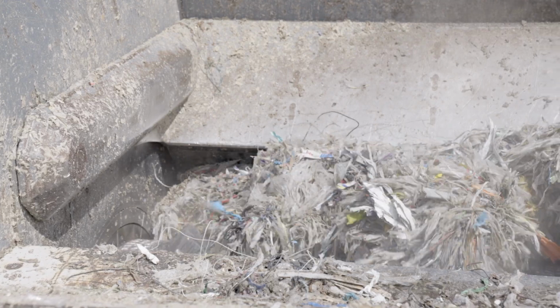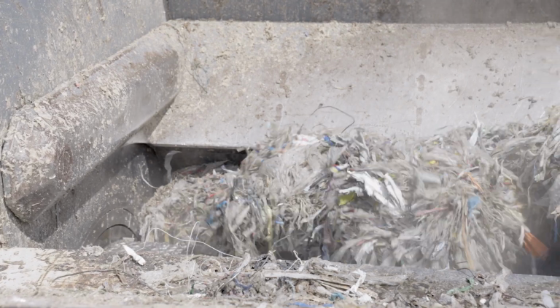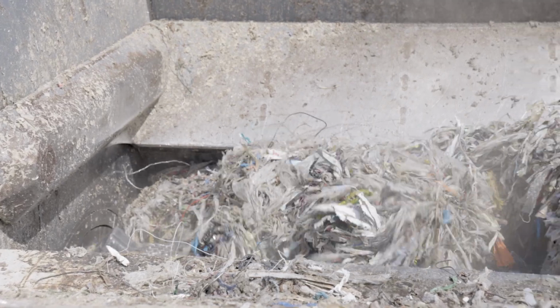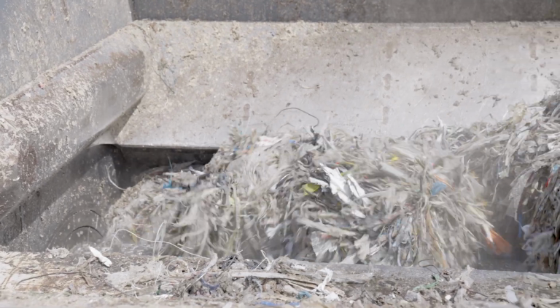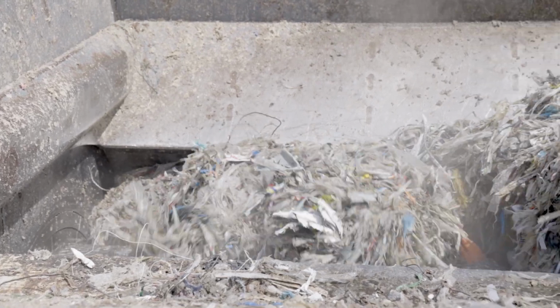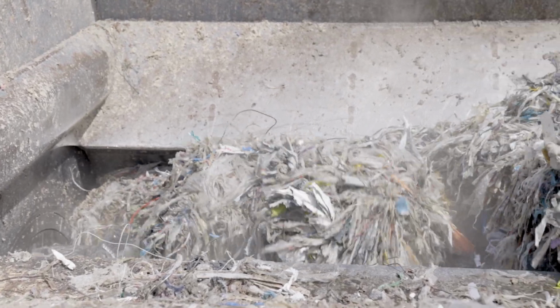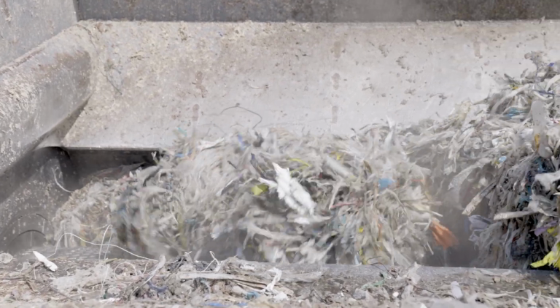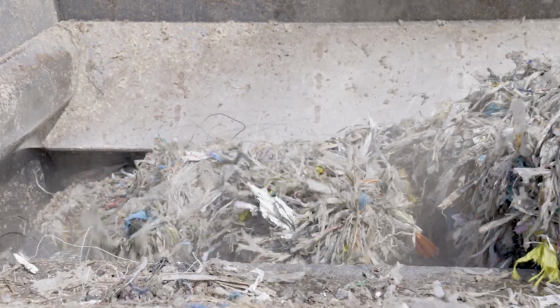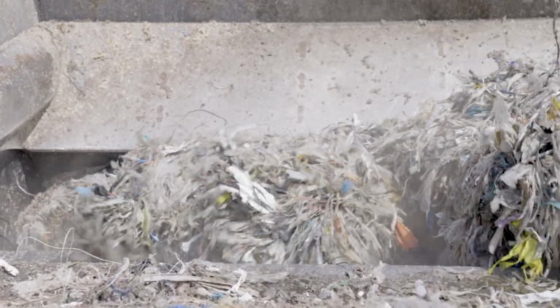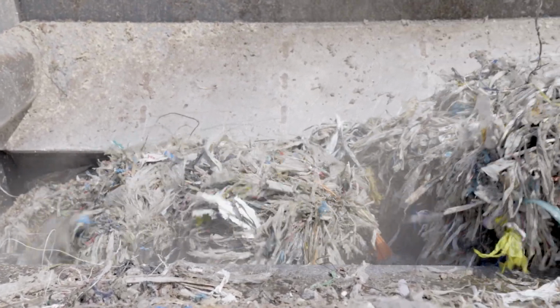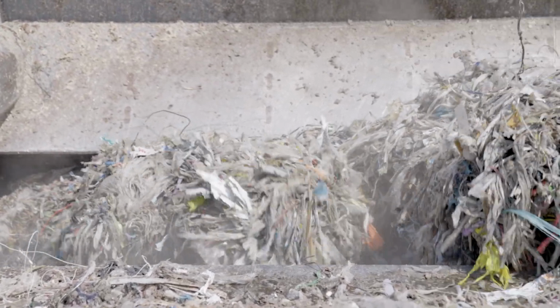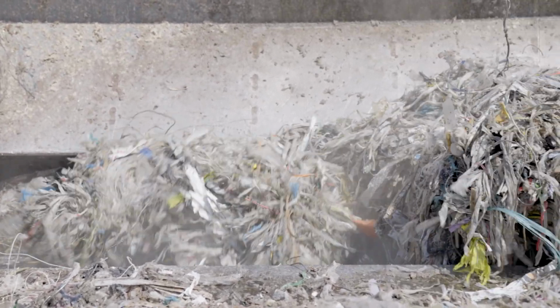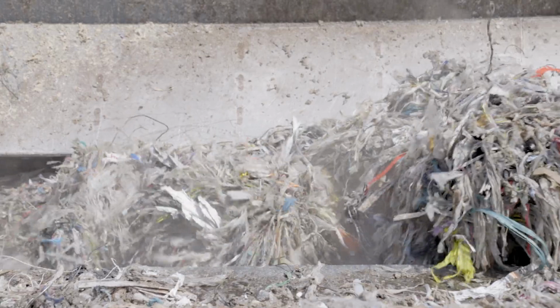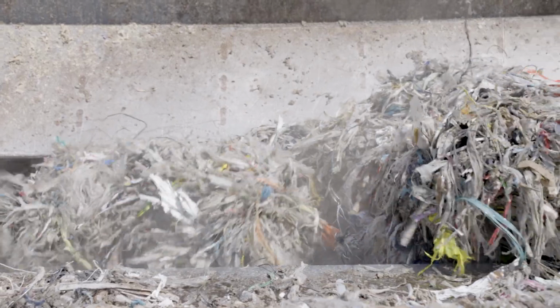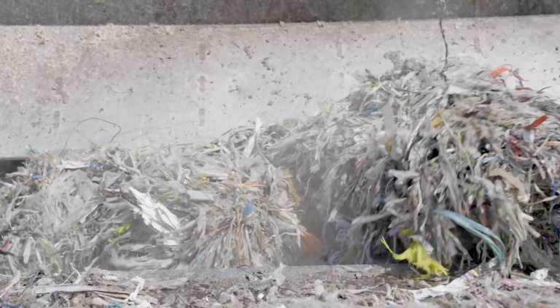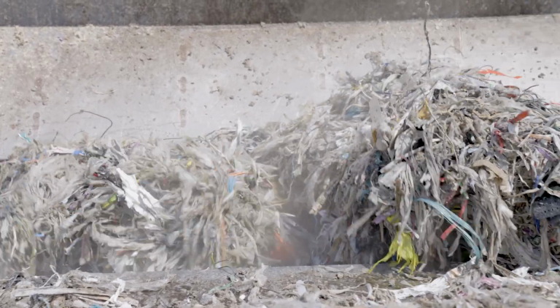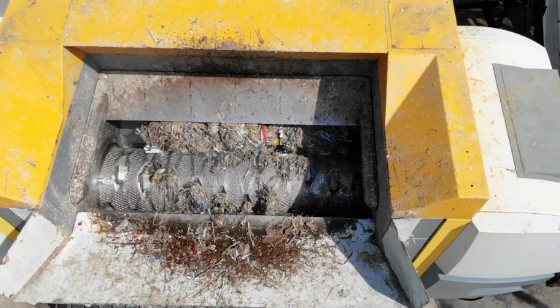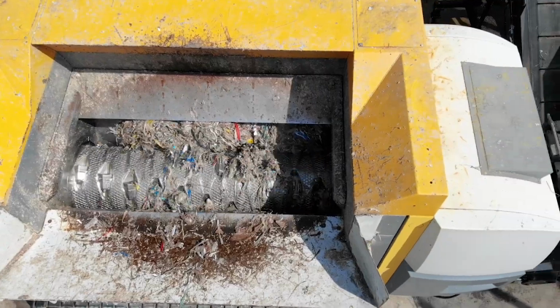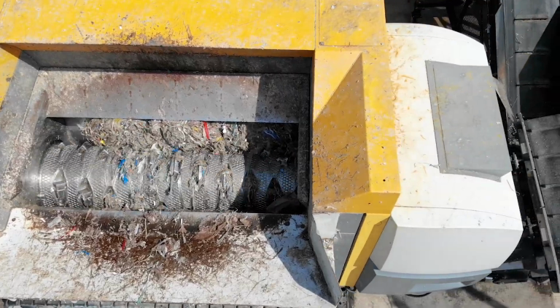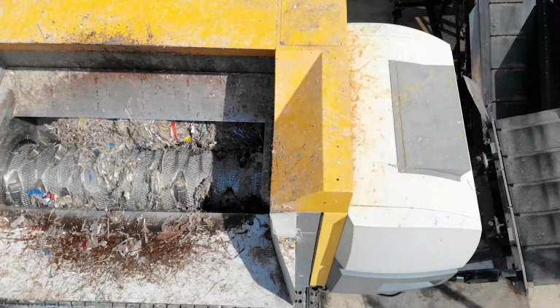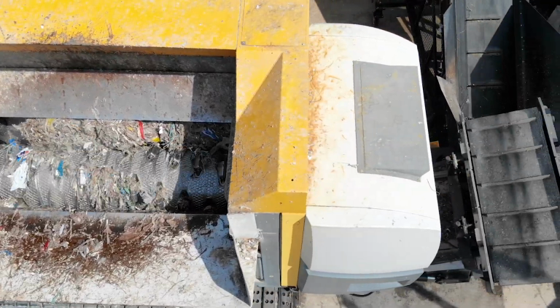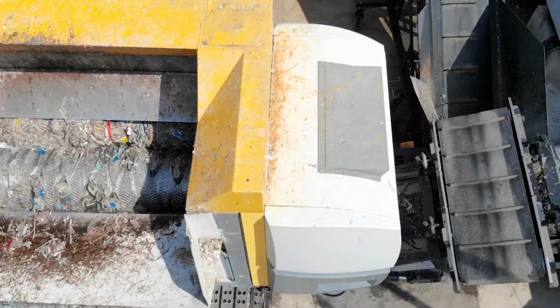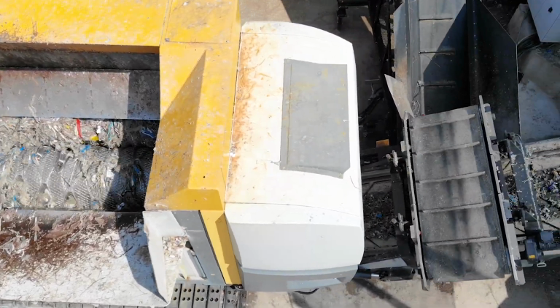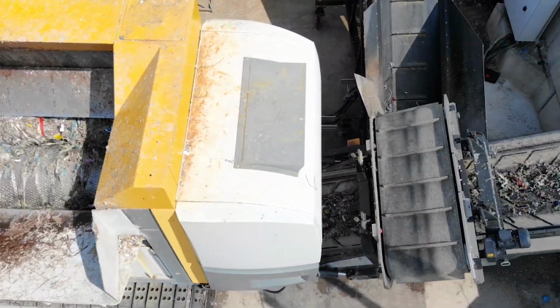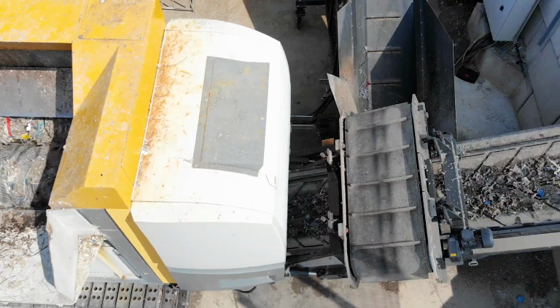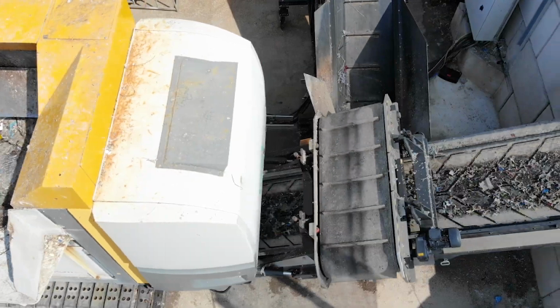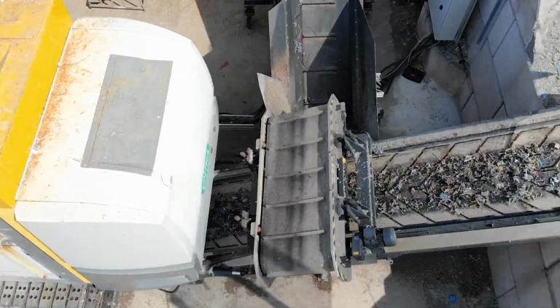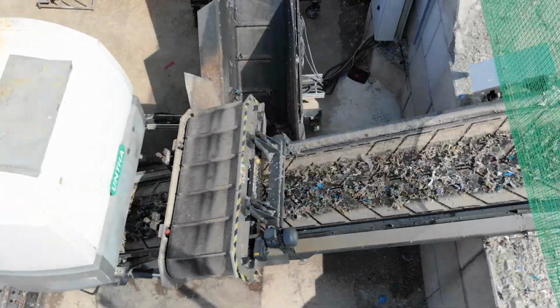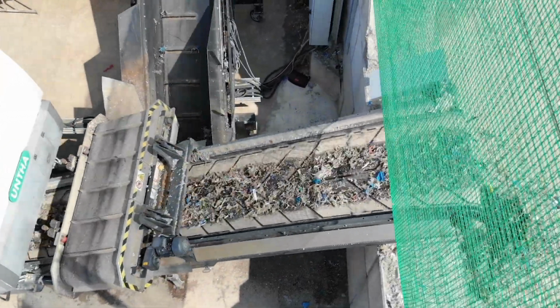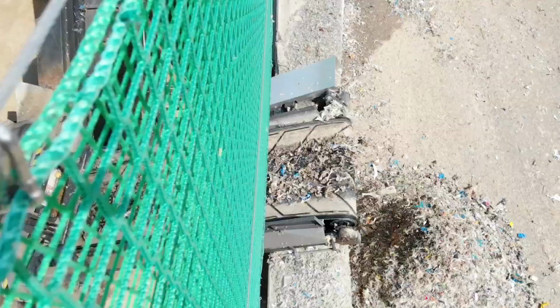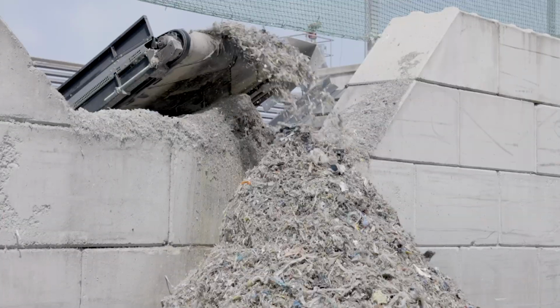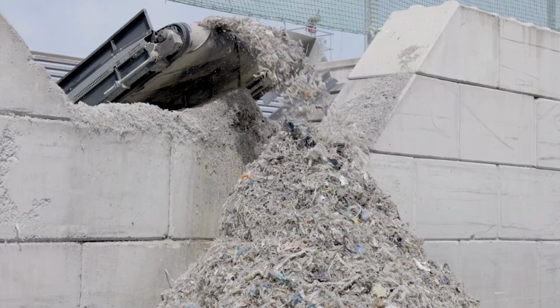These pulper braids have a diameter of 40 to 70 centimeters and a length of 4 to 7 meters. Approximately 25 tons of pulper braids accumulate per day and need to be shredded with the UNTA shredder.